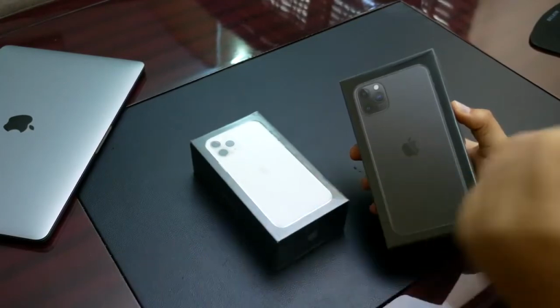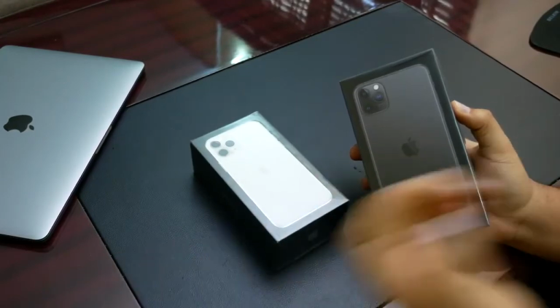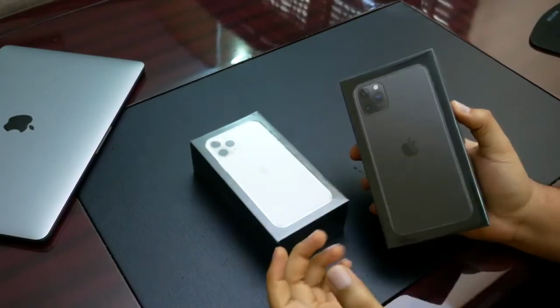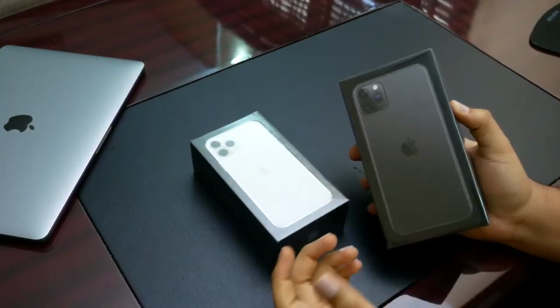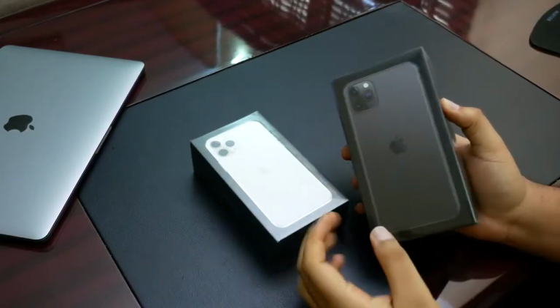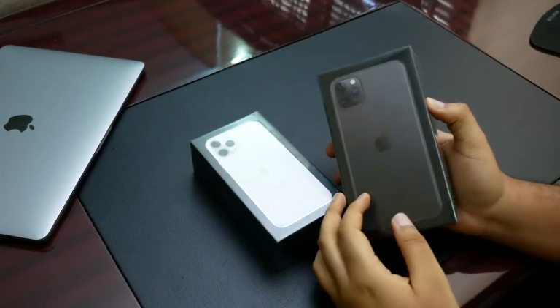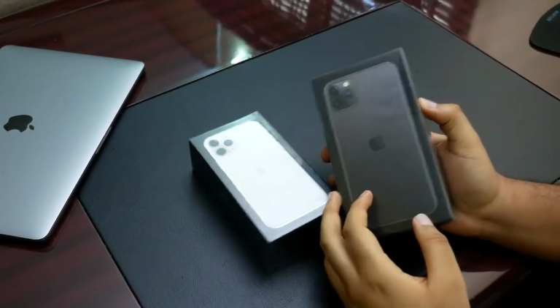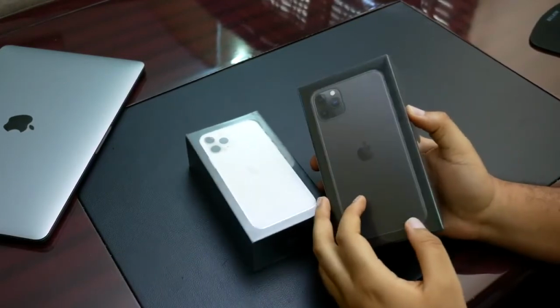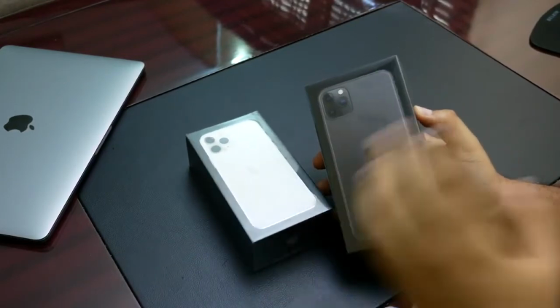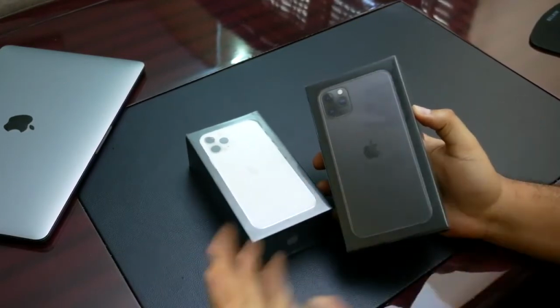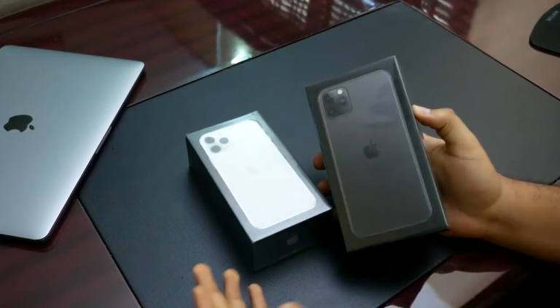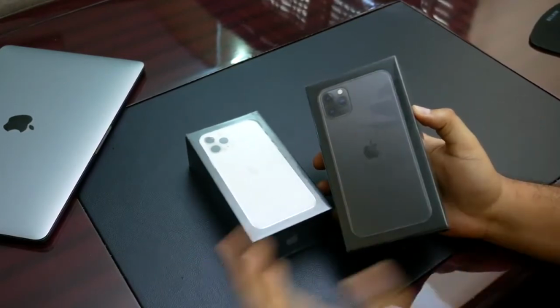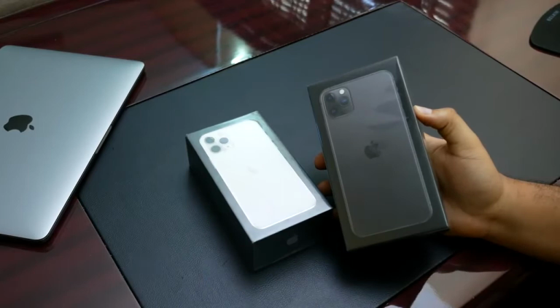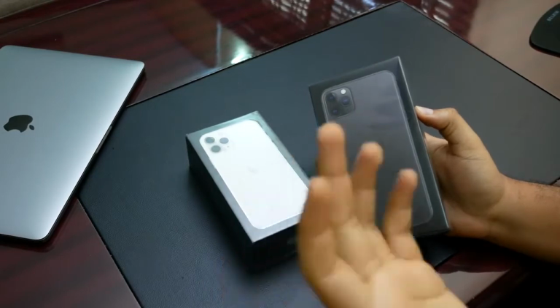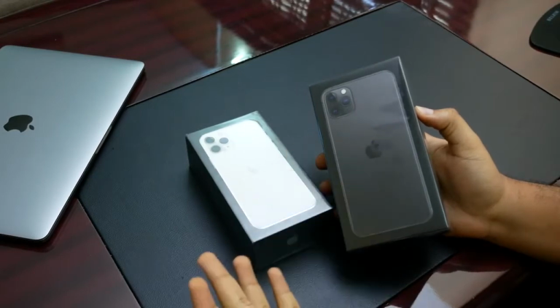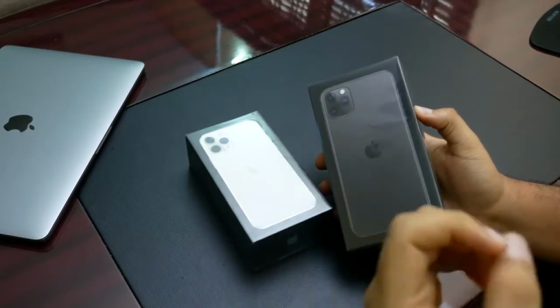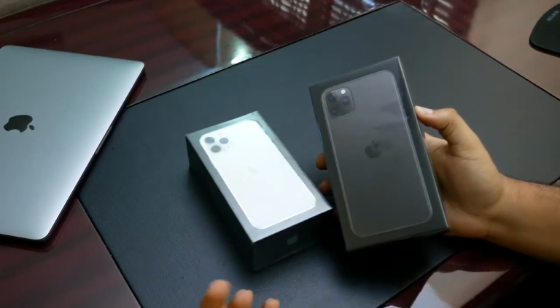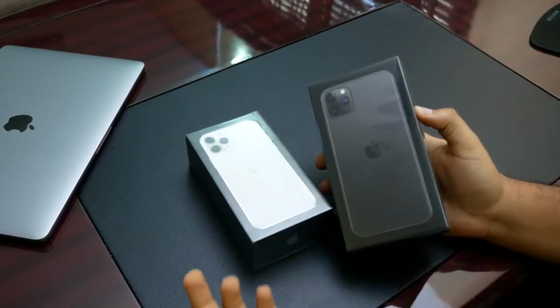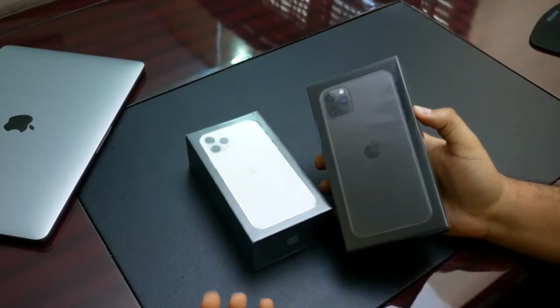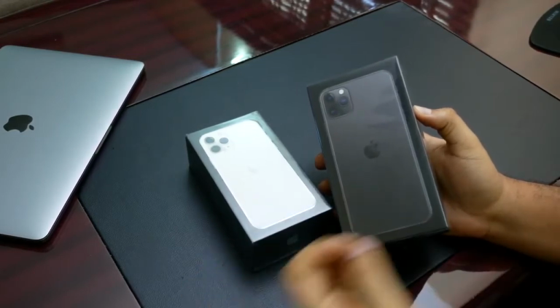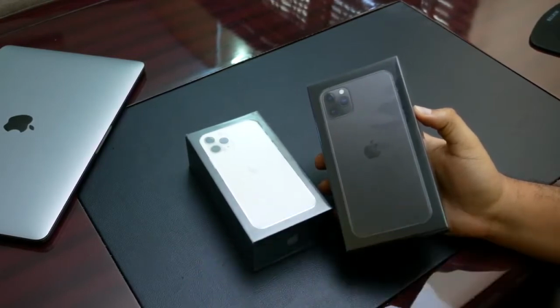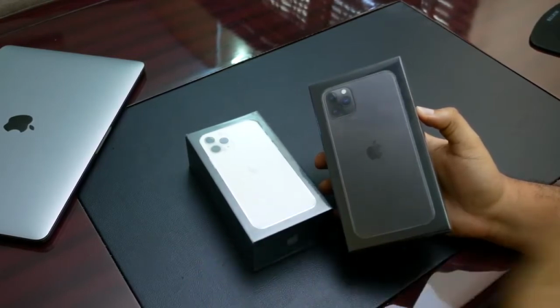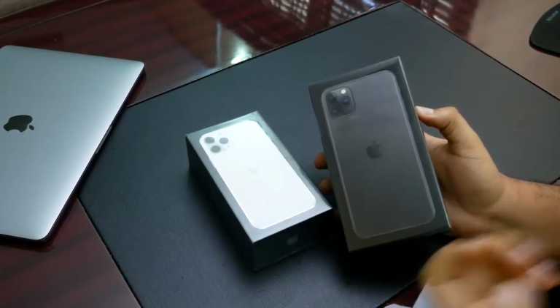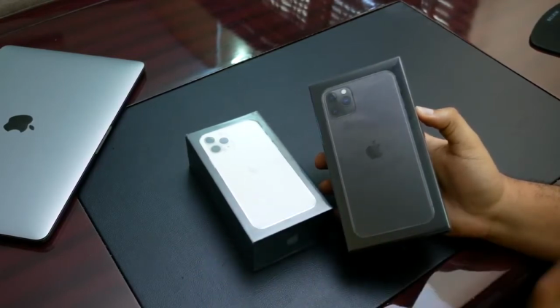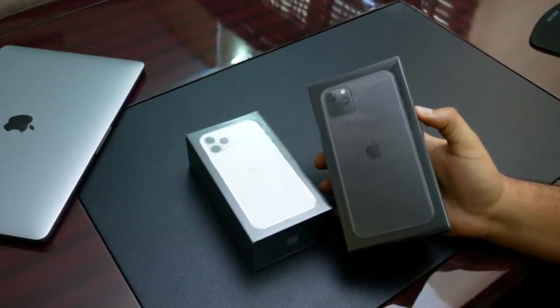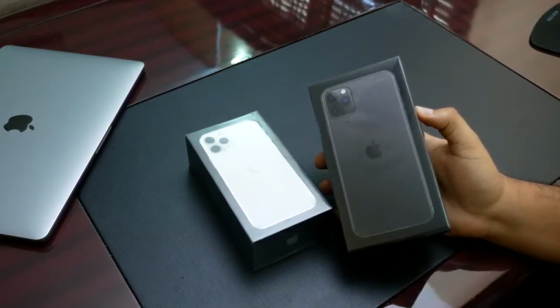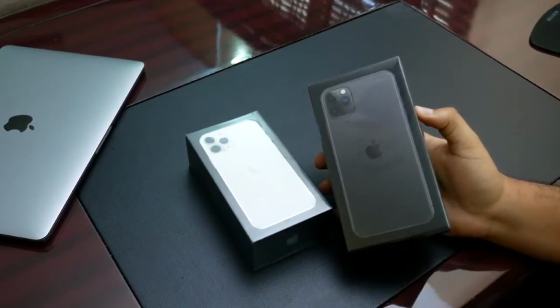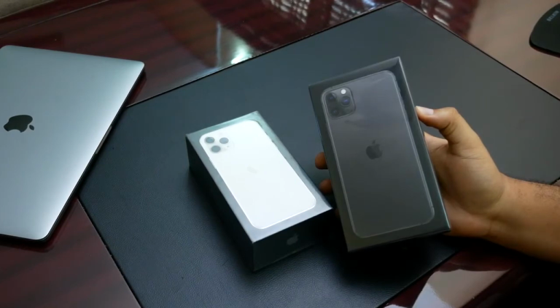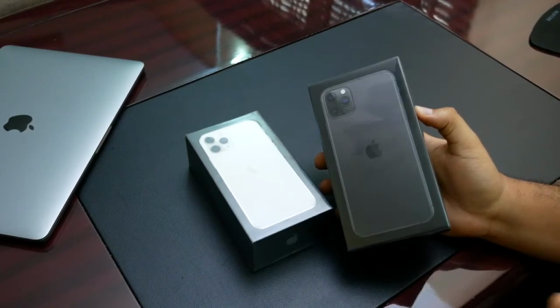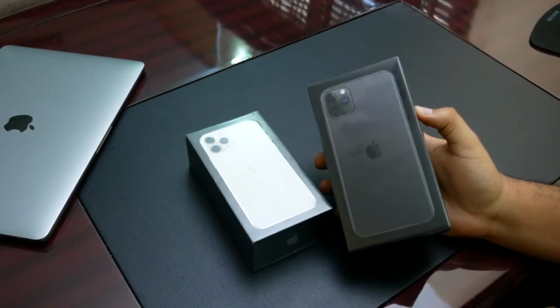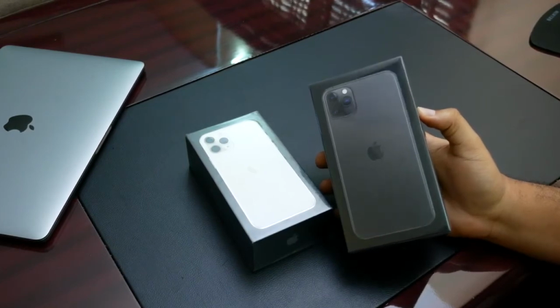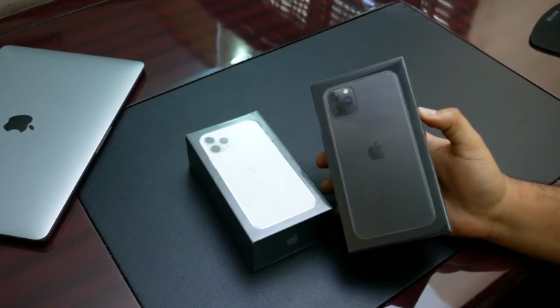We have the A13 Bionic chip and still 4GB of RAM. I was a bit disappointed that it's not at least 6GB, but it's iOS. iOS is very well optimized, so that might not be an issue.